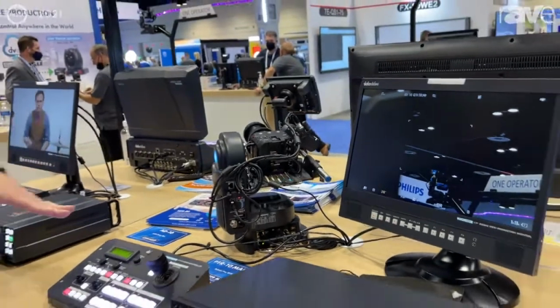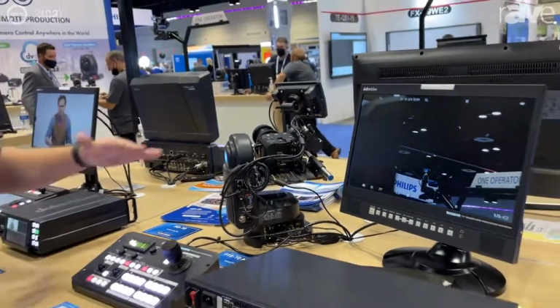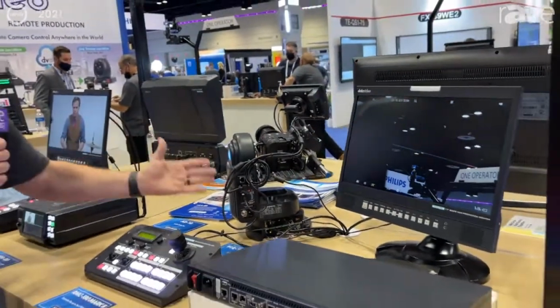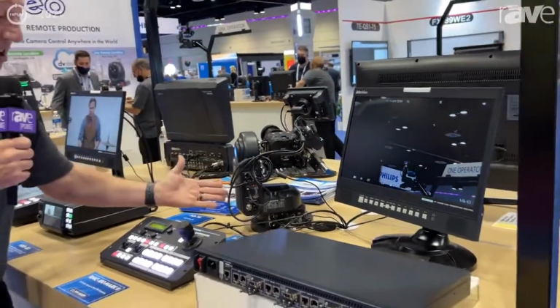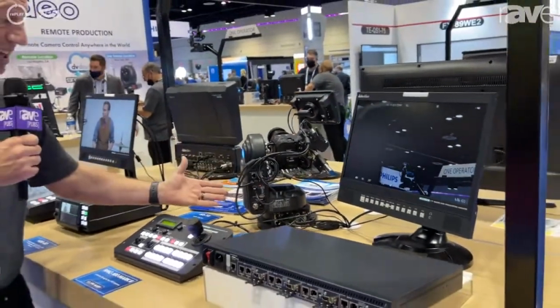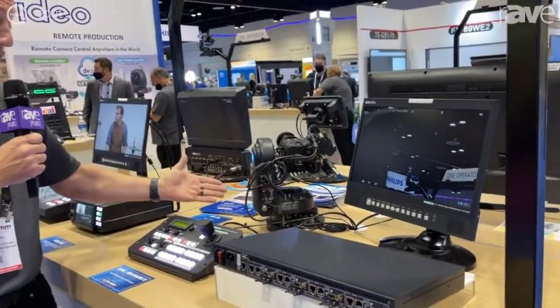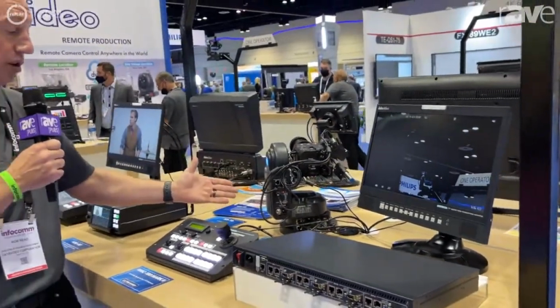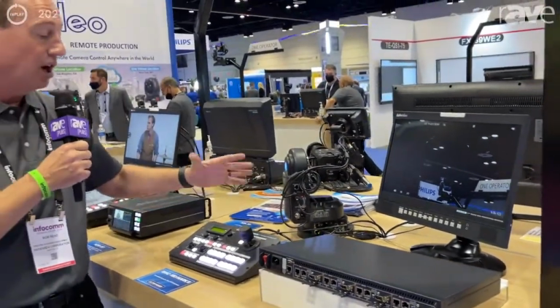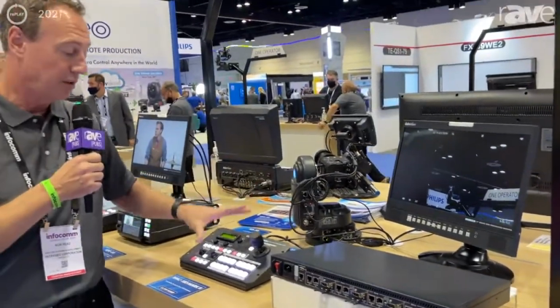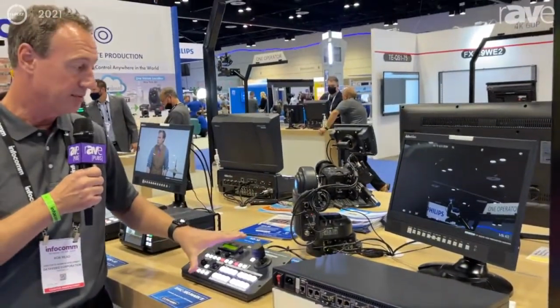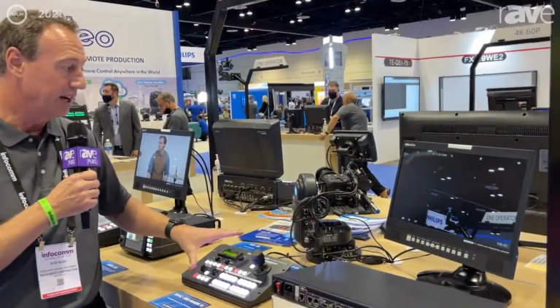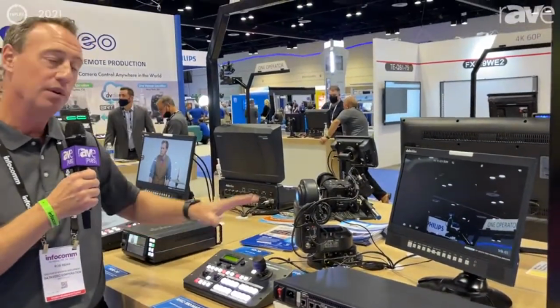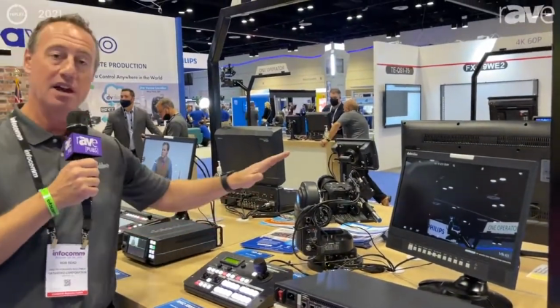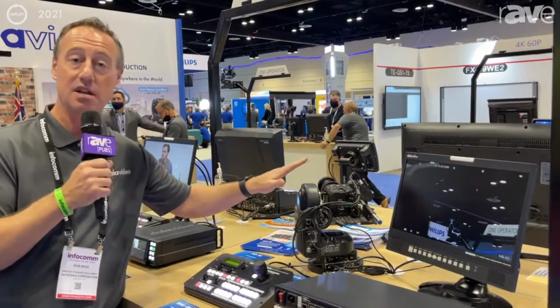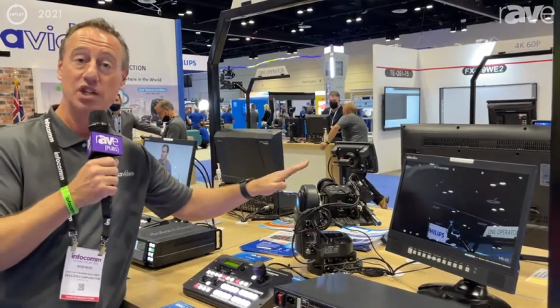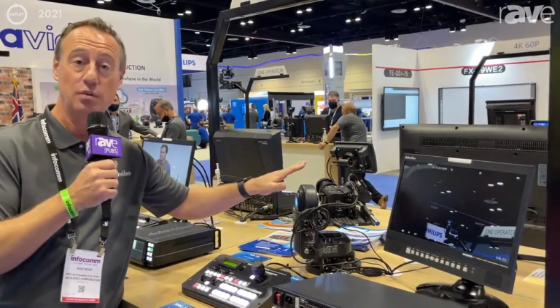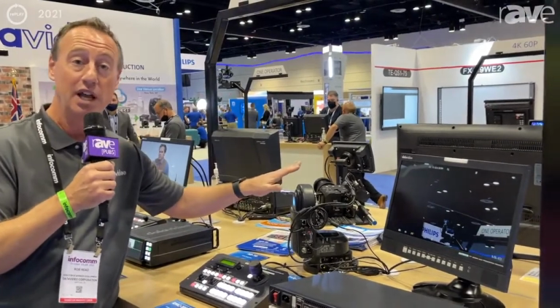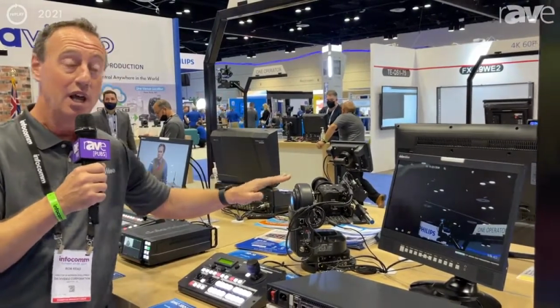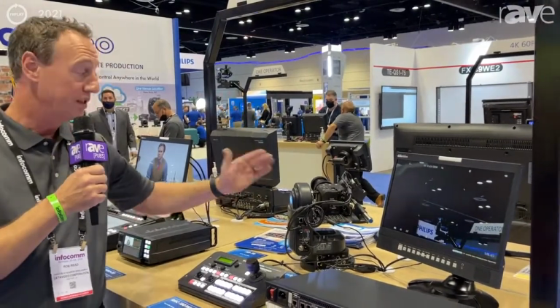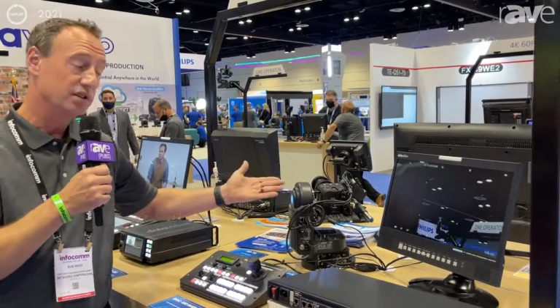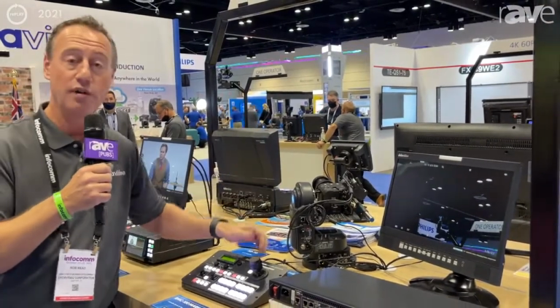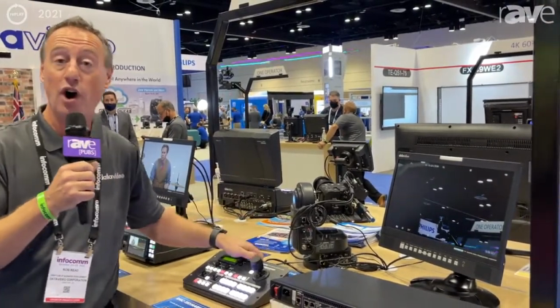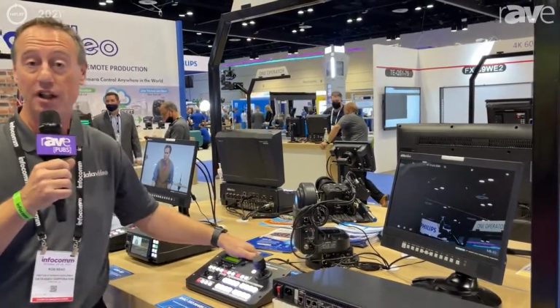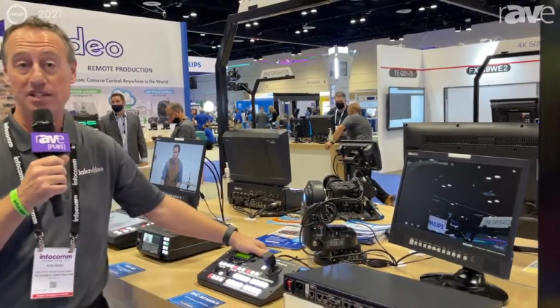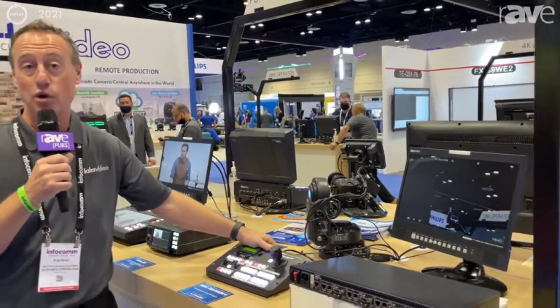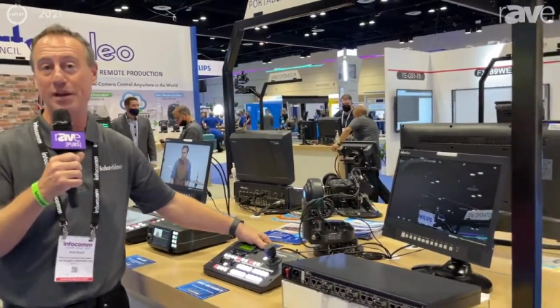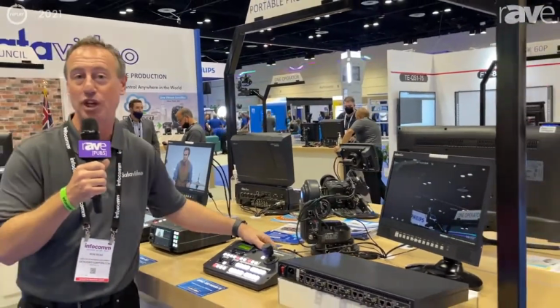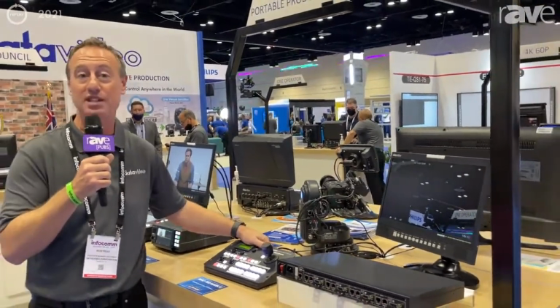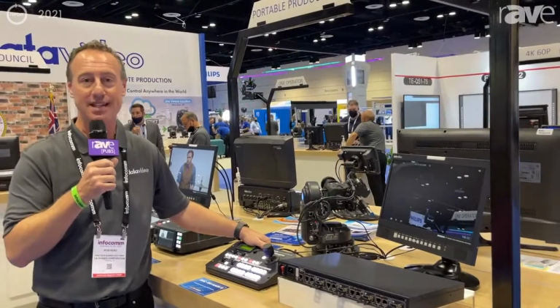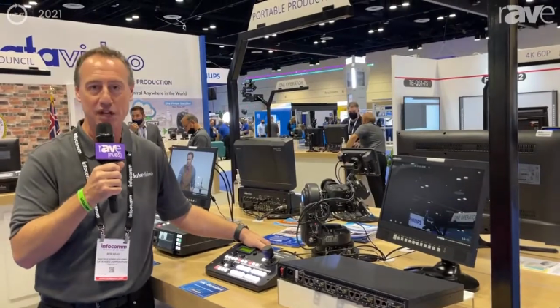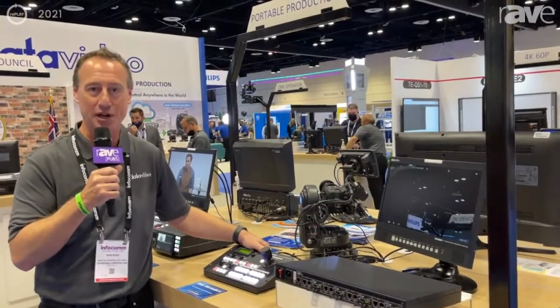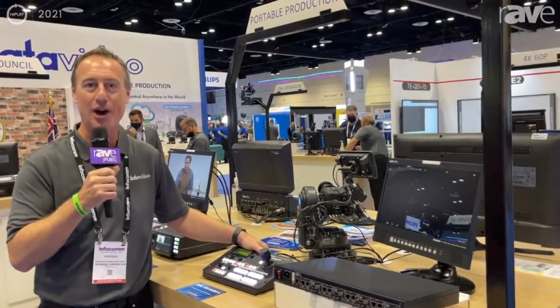So again, this is the PTR-10 Mark II along with the RMC-180 with the Panasonic BGH-1 with the tilt-a-motor. For all of this and more information you can visit datavideo.com.